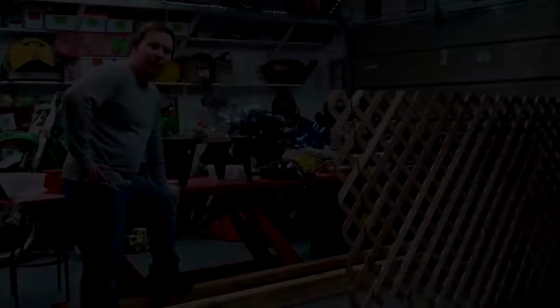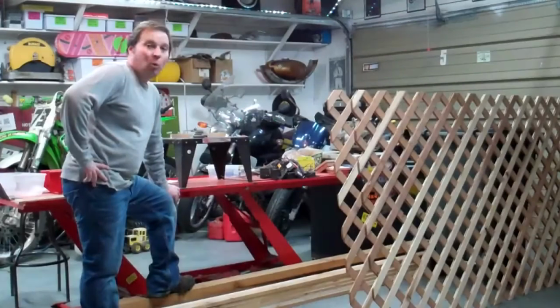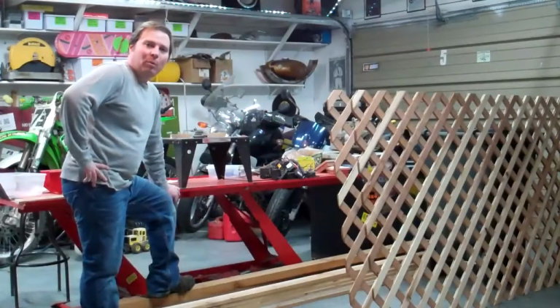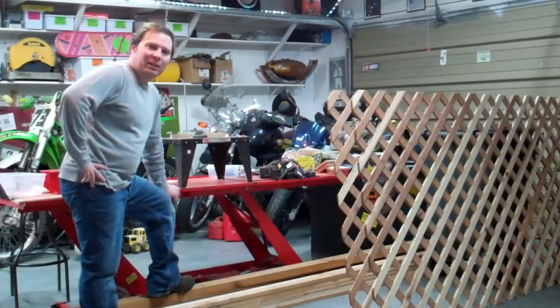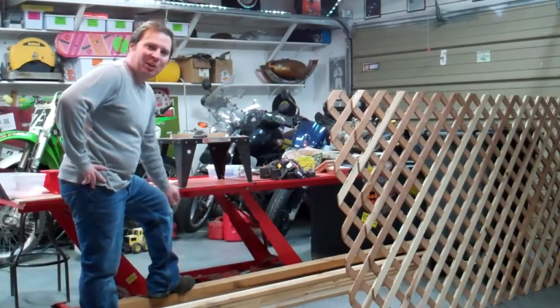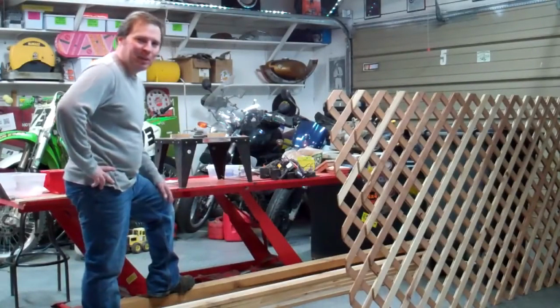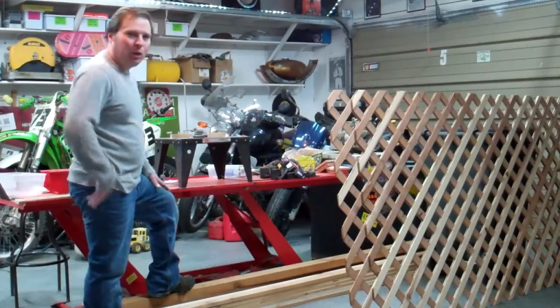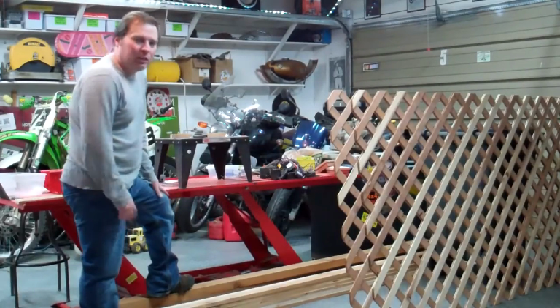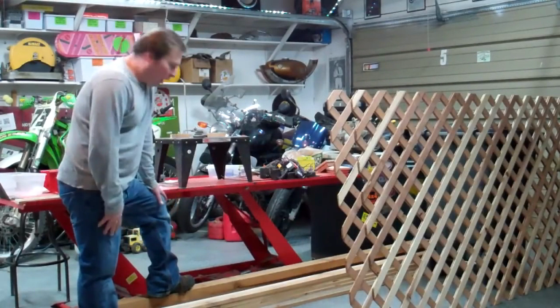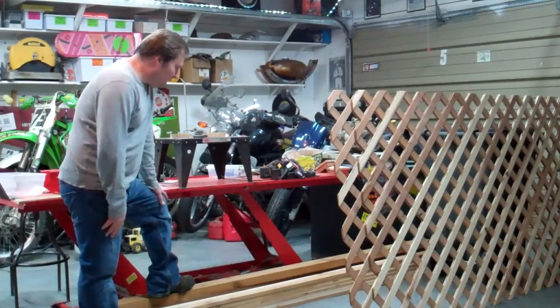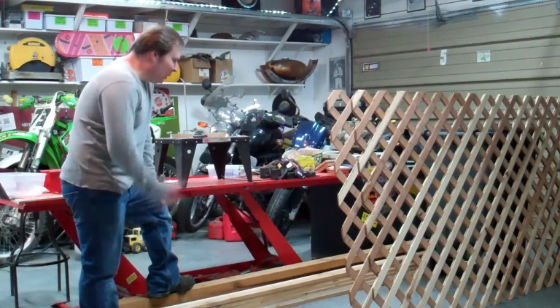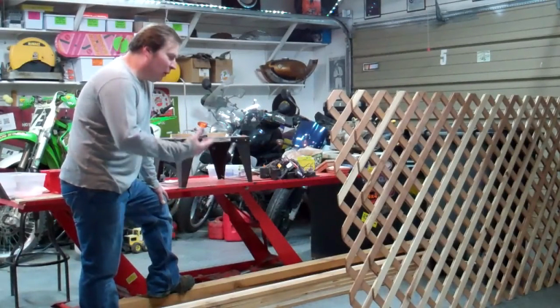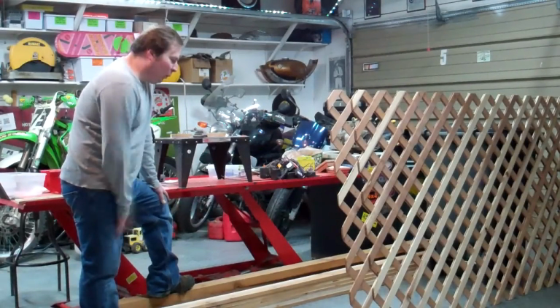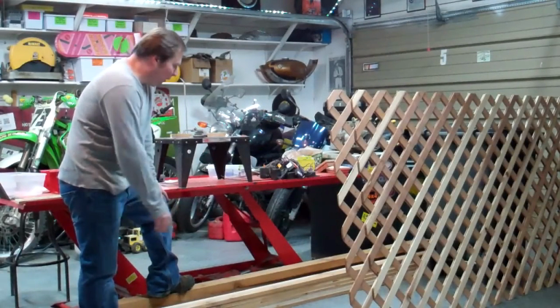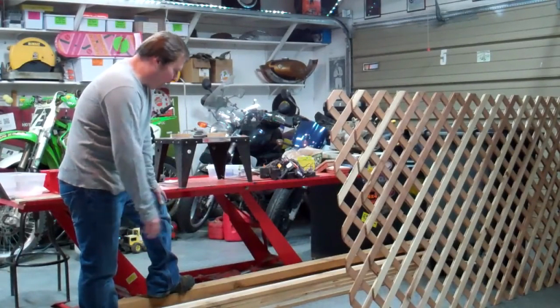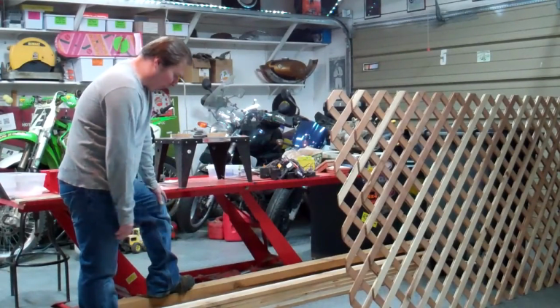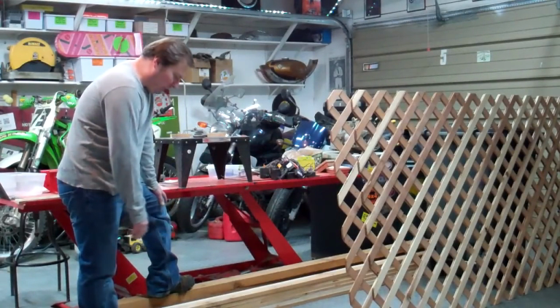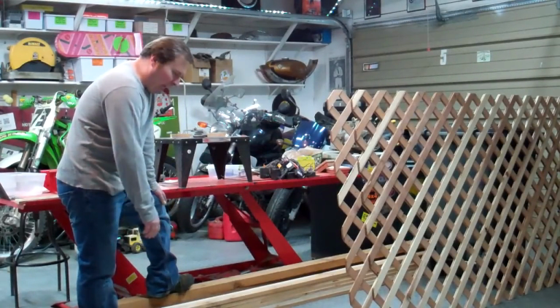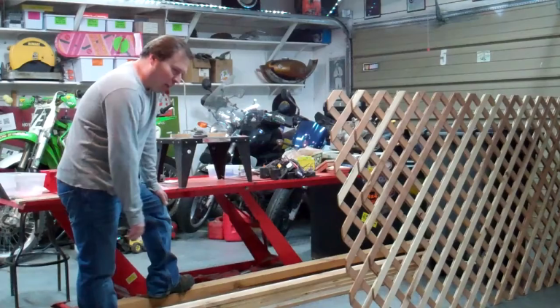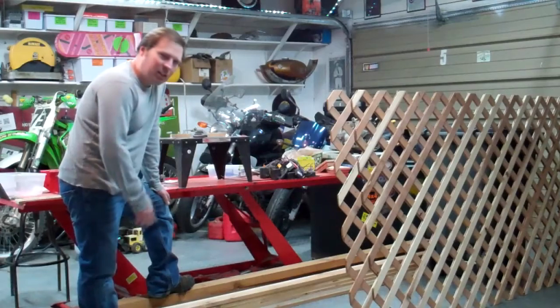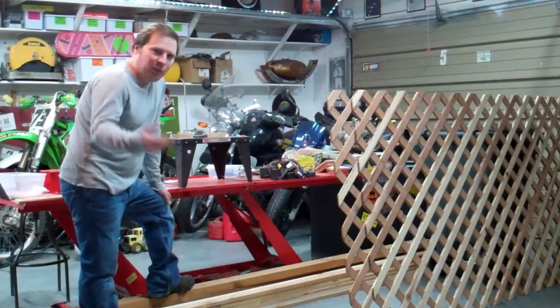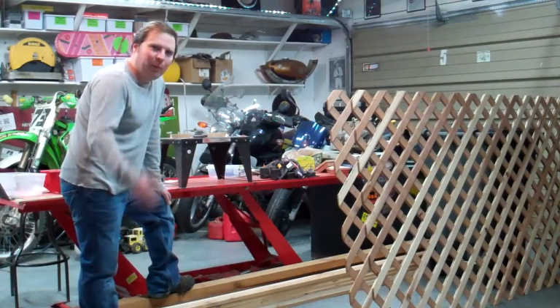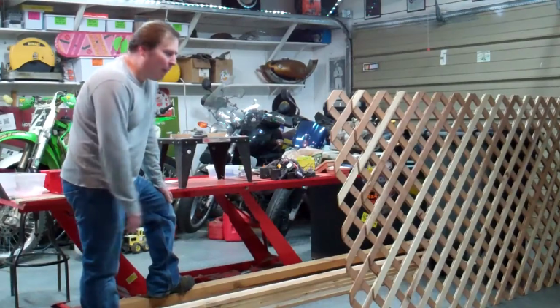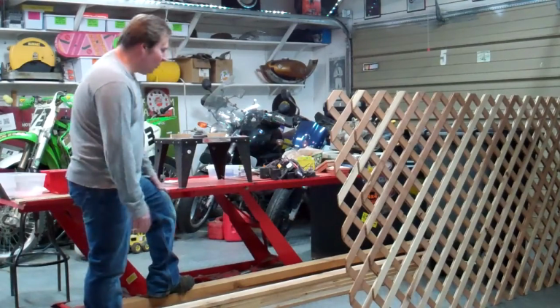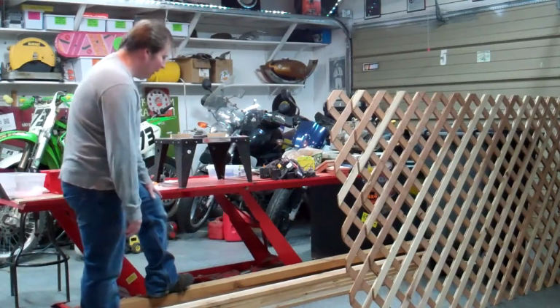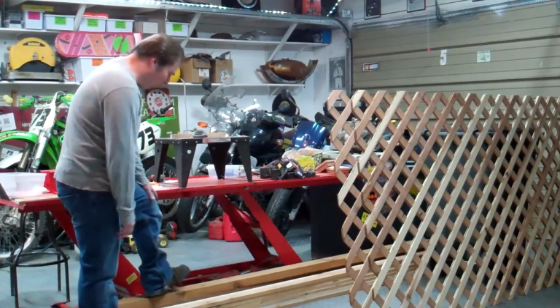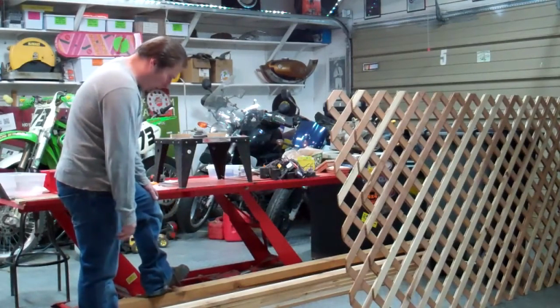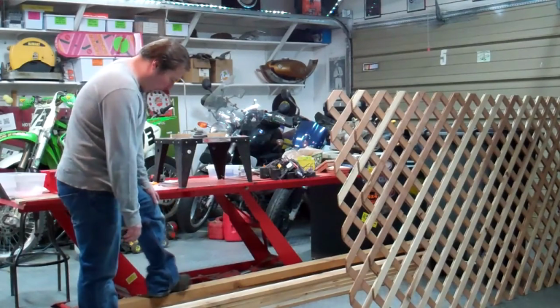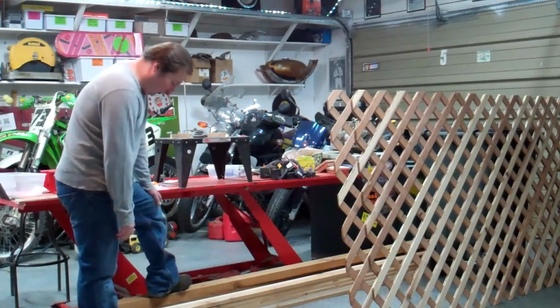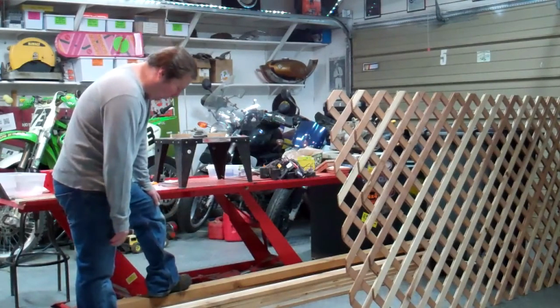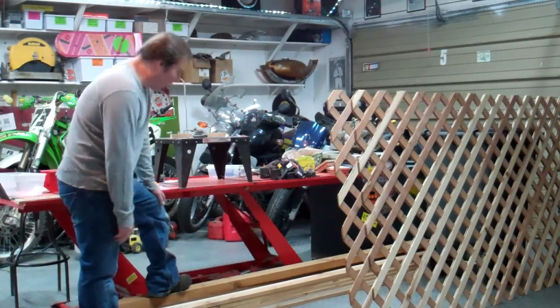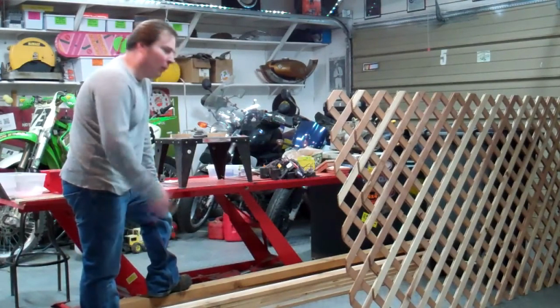Welcome back to The Gentleman's Garage. Today I'm going to do a little woodworking project. And if you know me, I'm not really a woodworker — I really don't like working with wood.